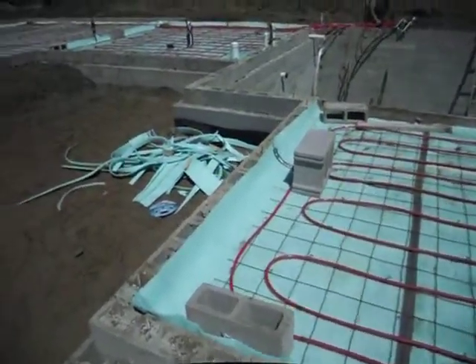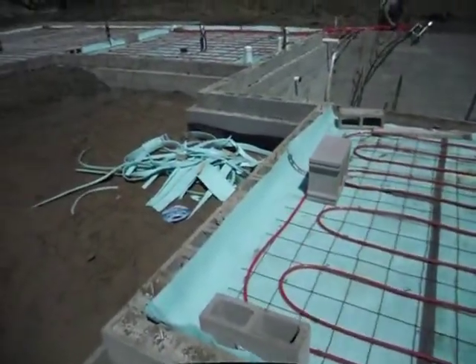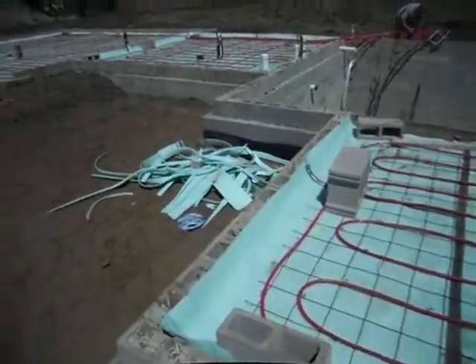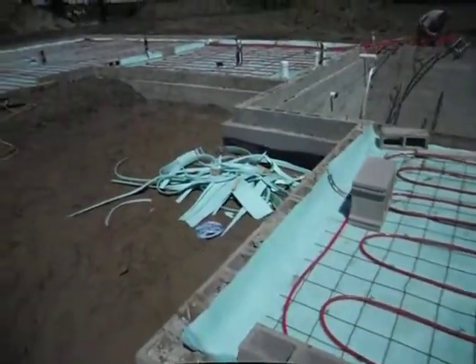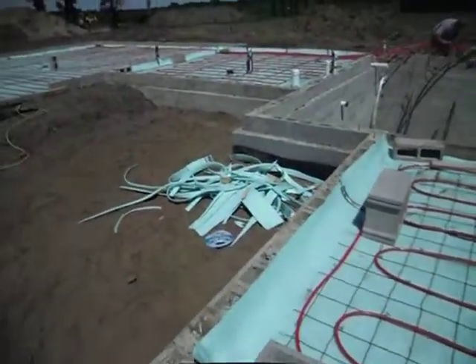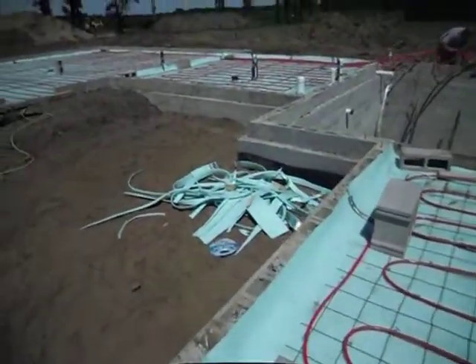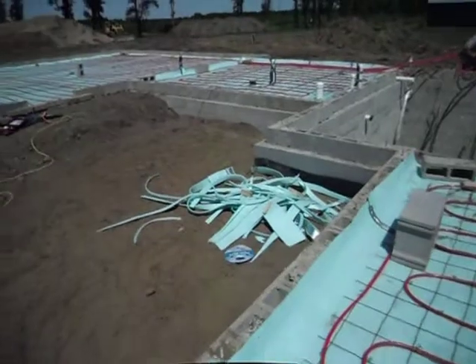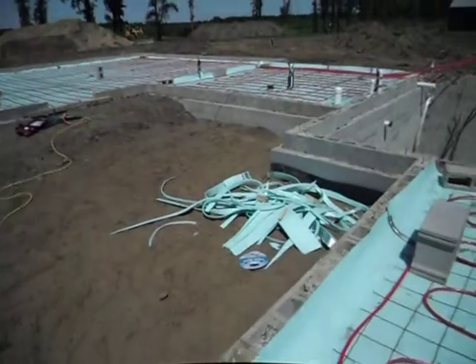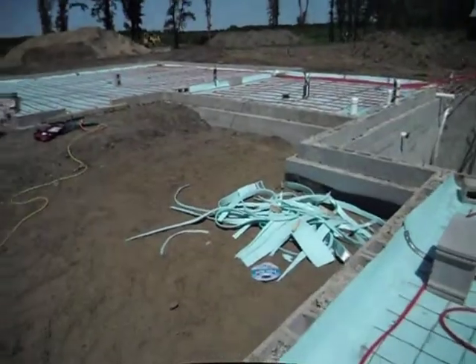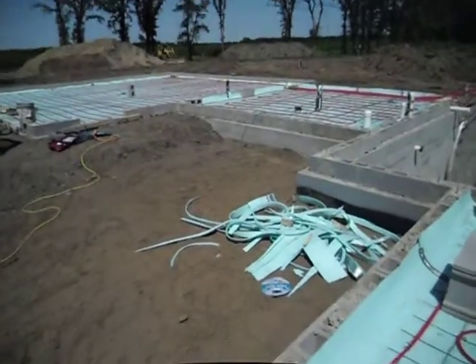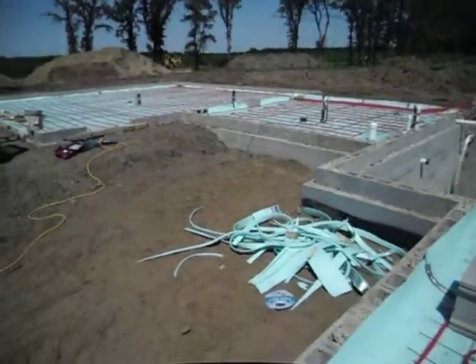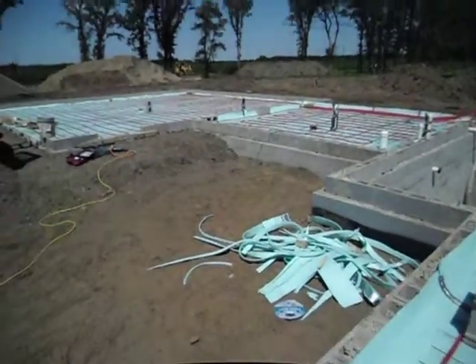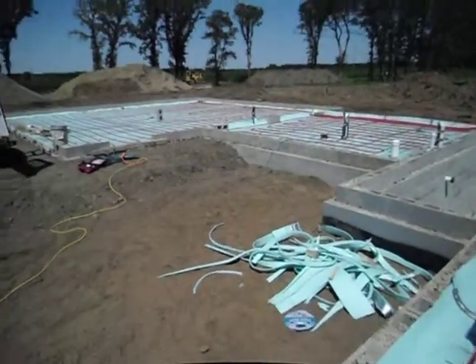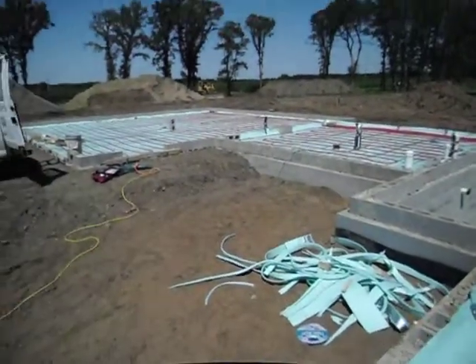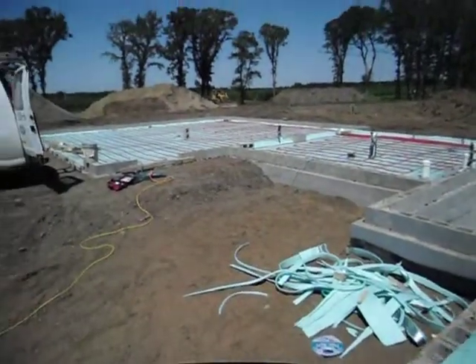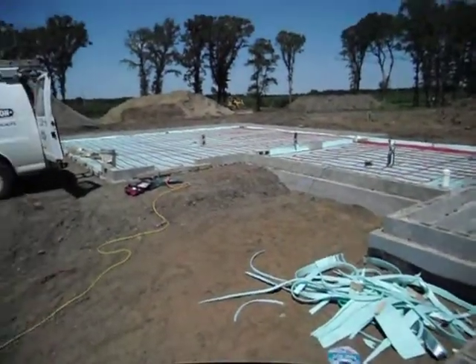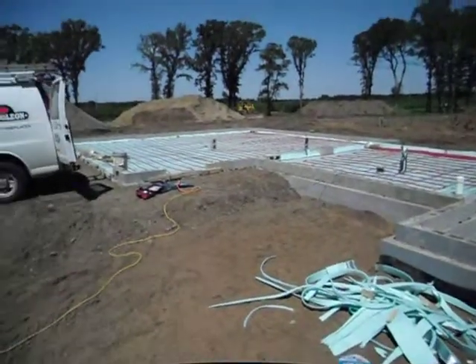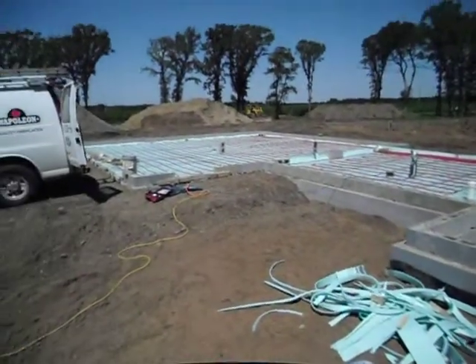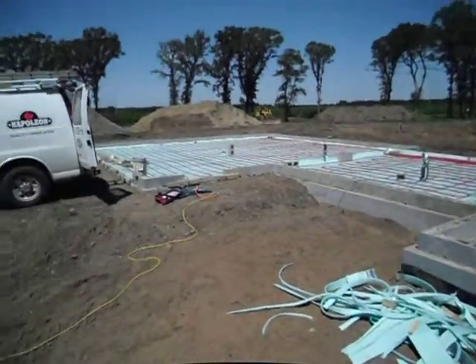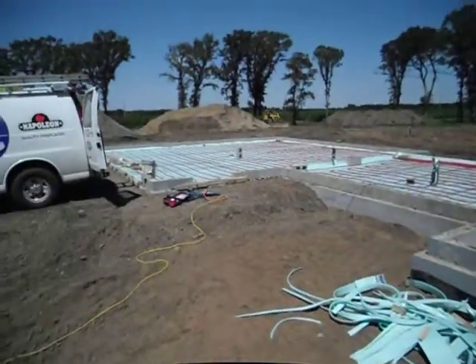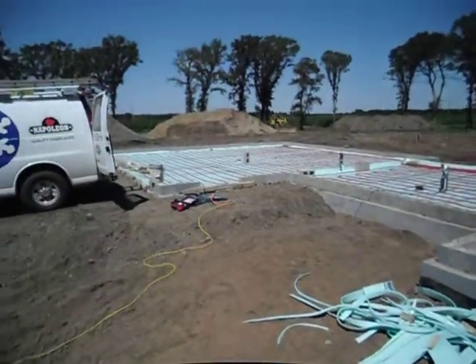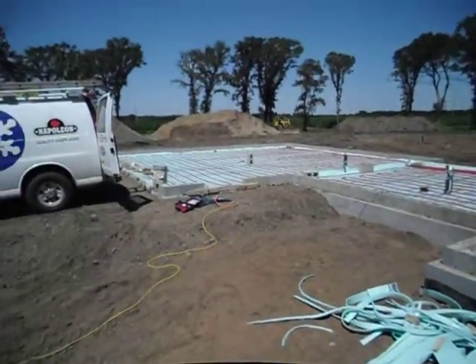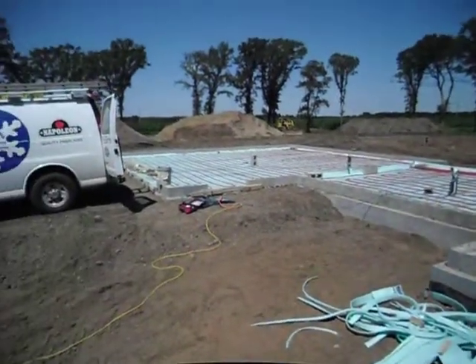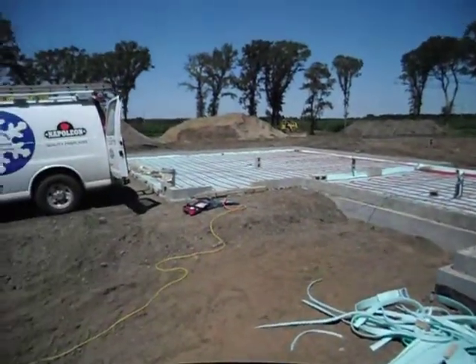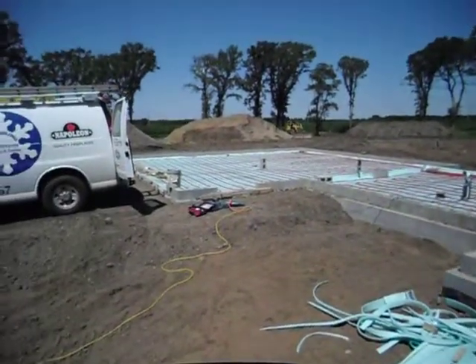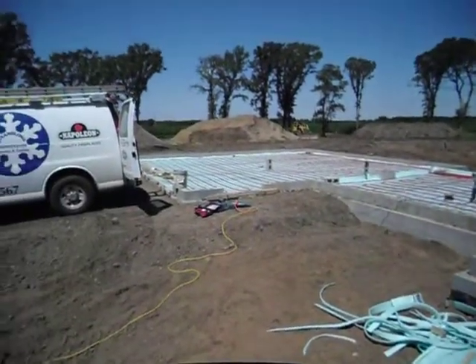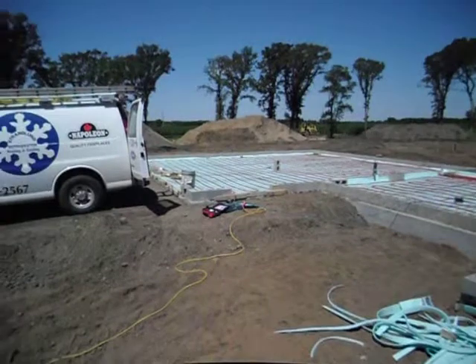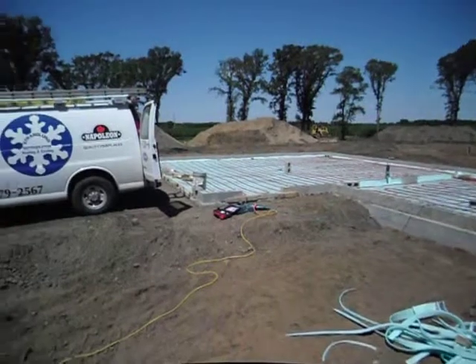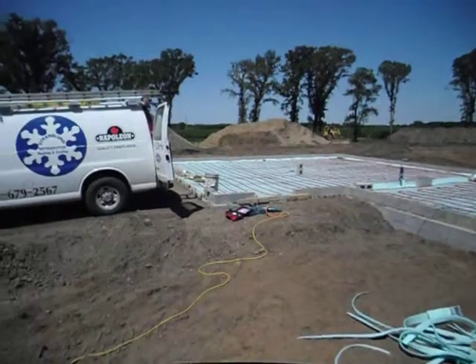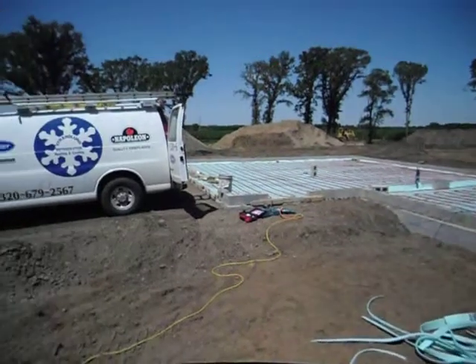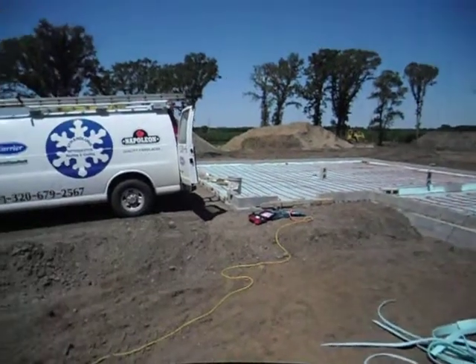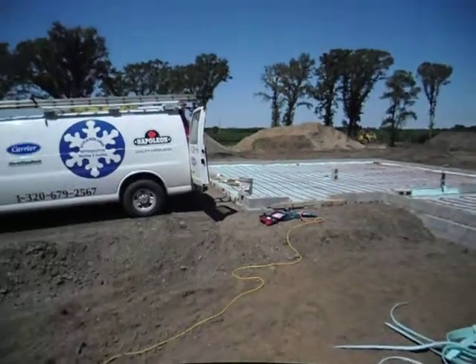This particular home also has a heated garage area, and the tubing is also located over there.